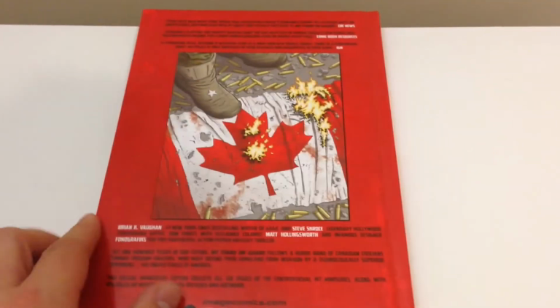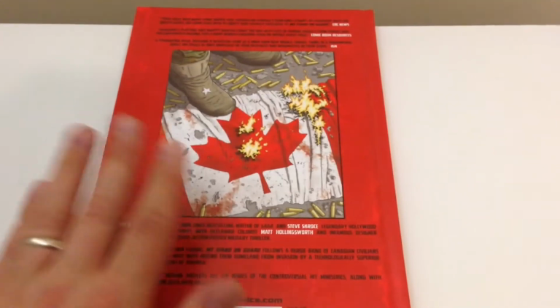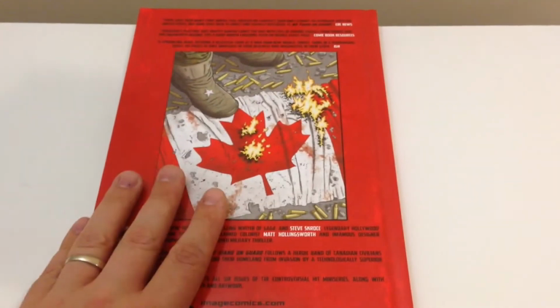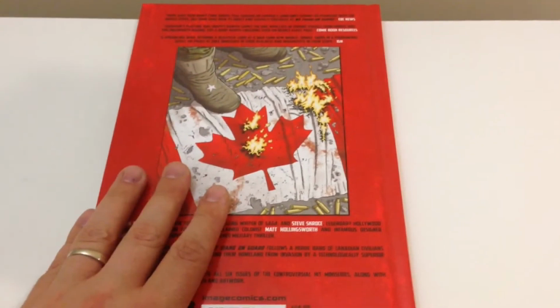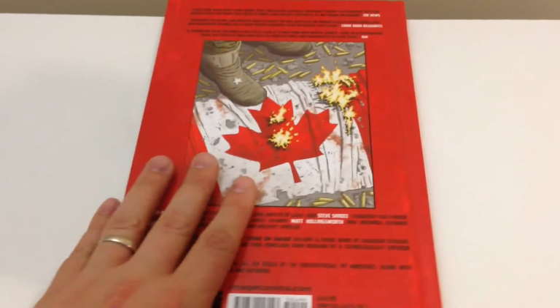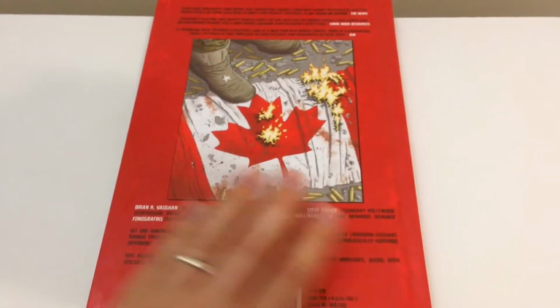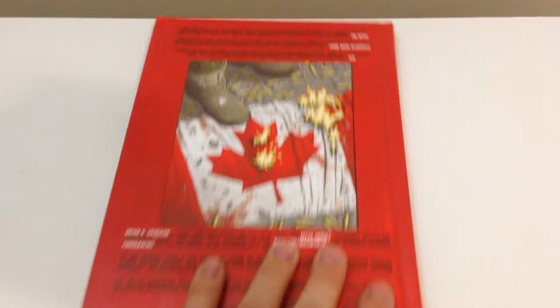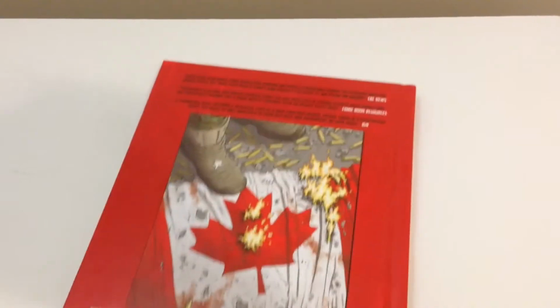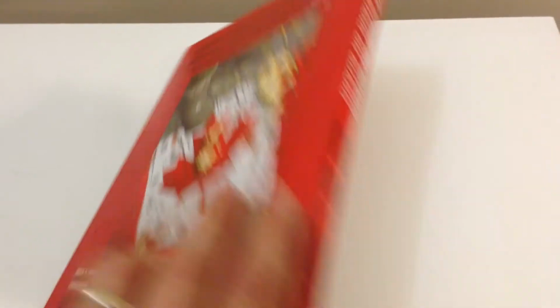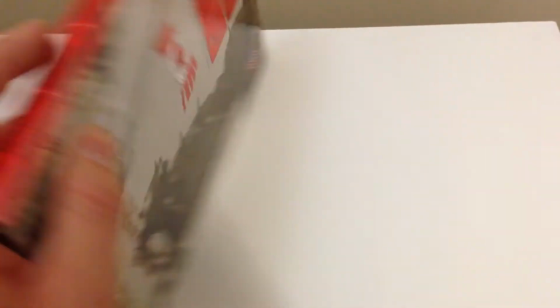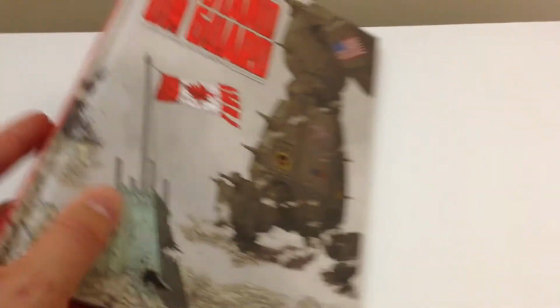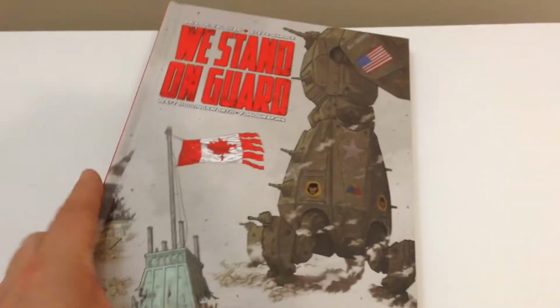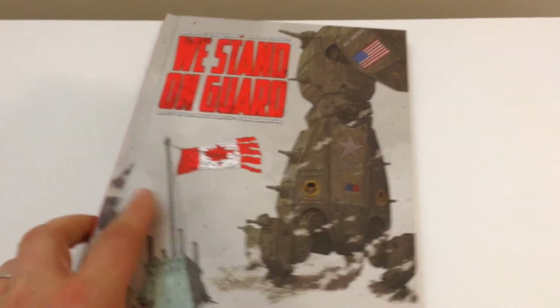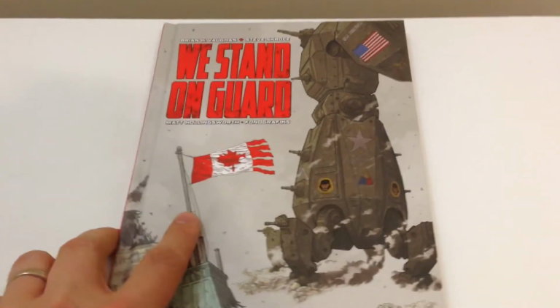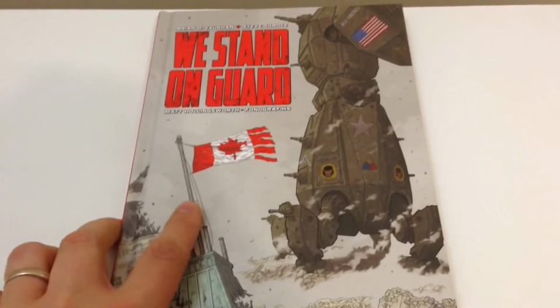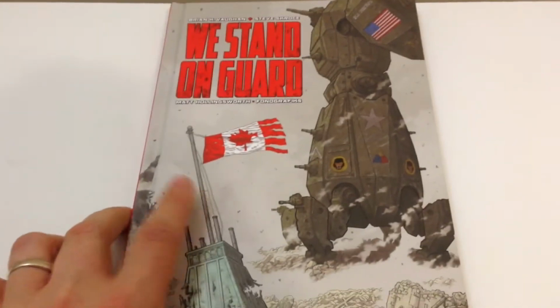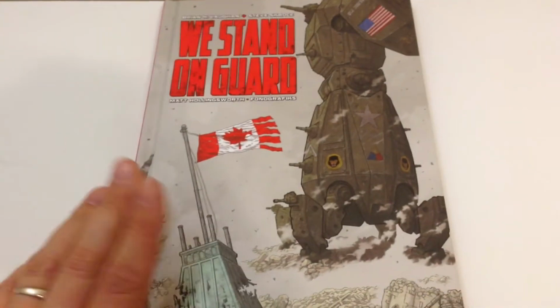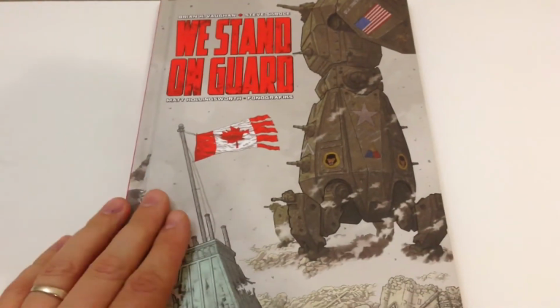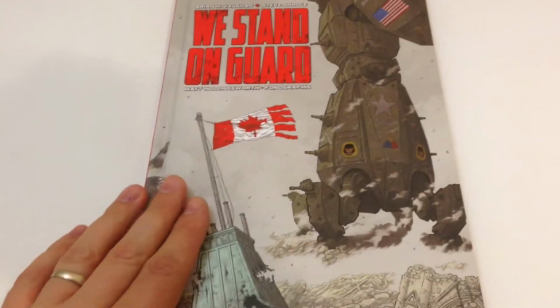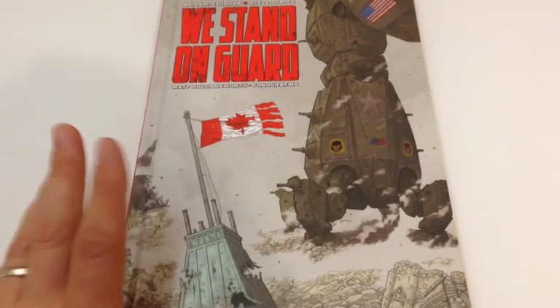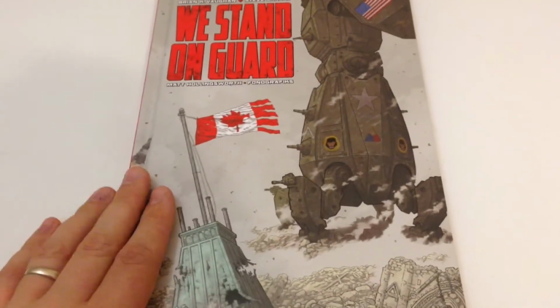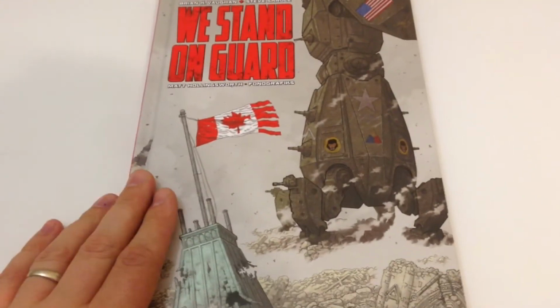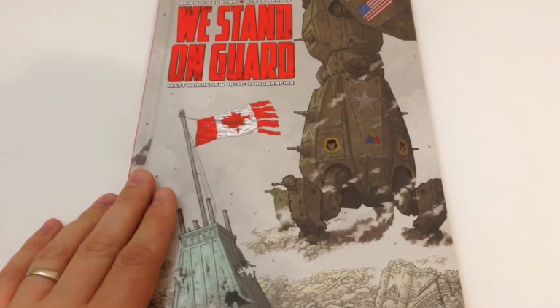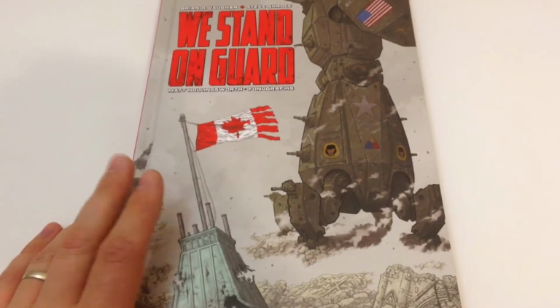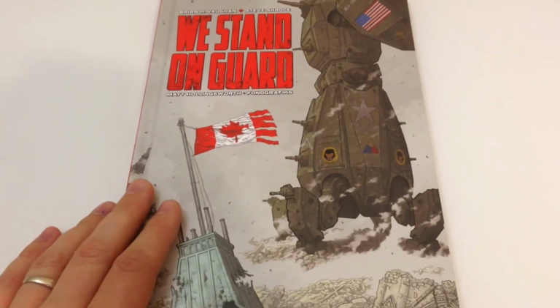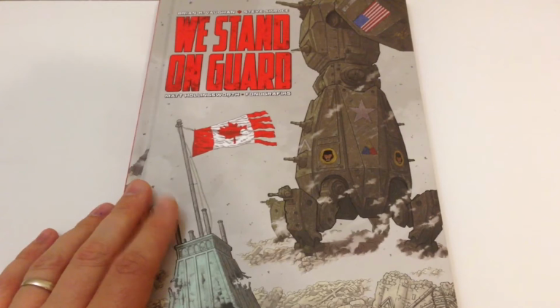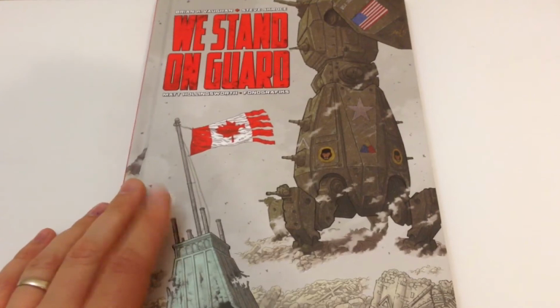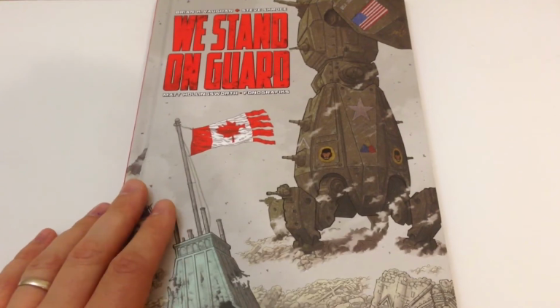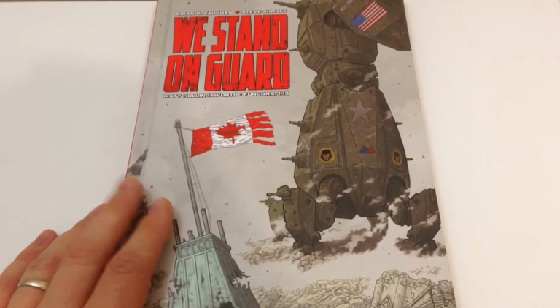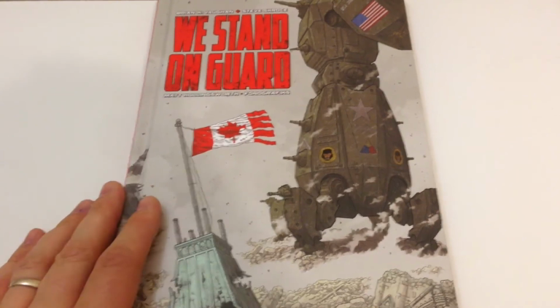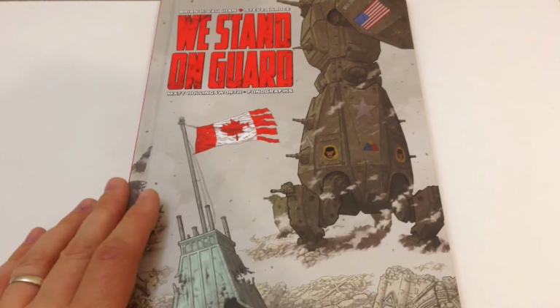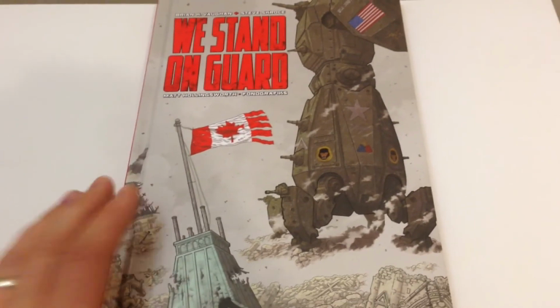And that's it everyone — again, I recommend this book. It's very unique, so enjoy. Thank you. Bye-bye.